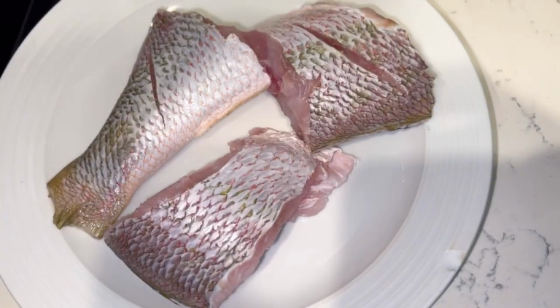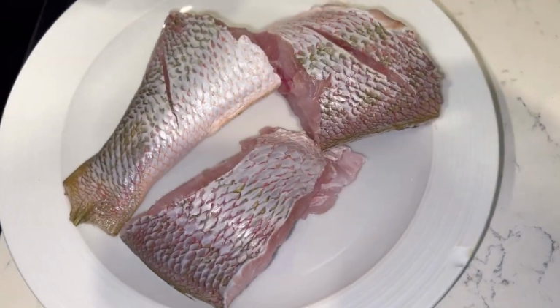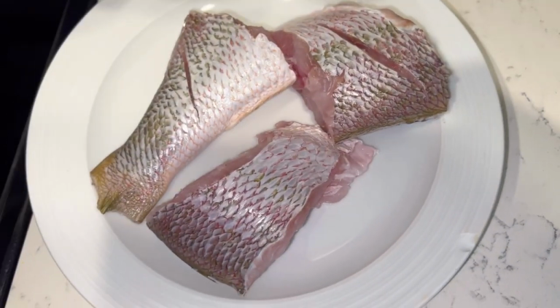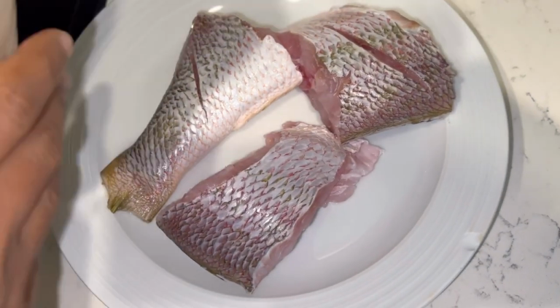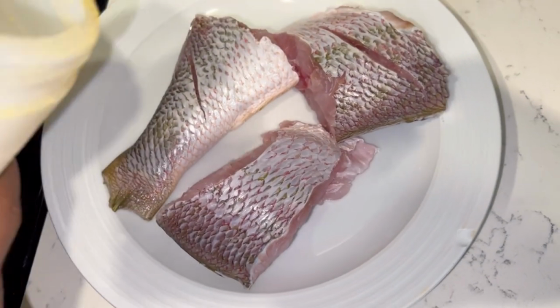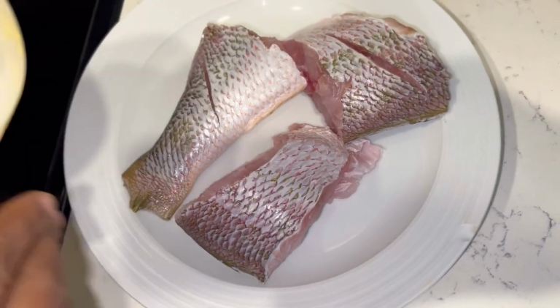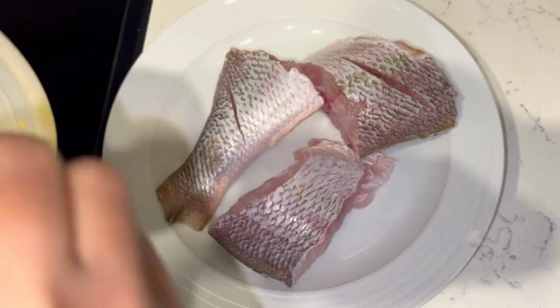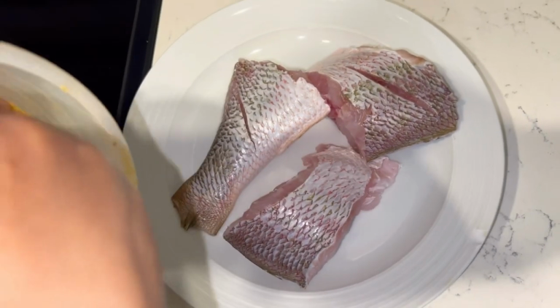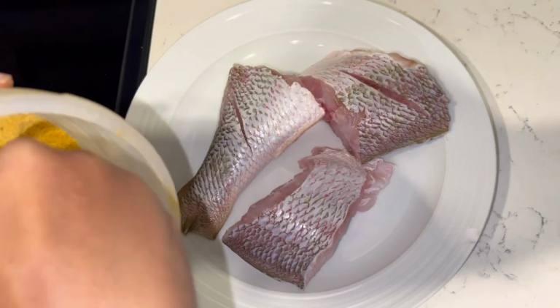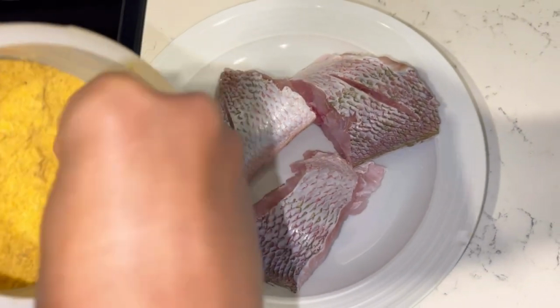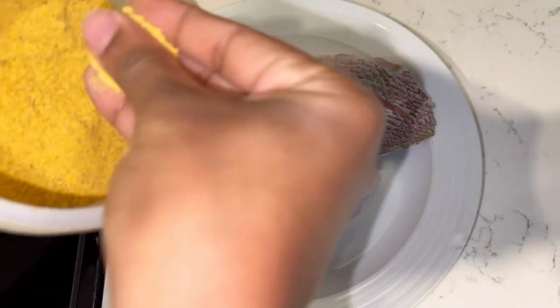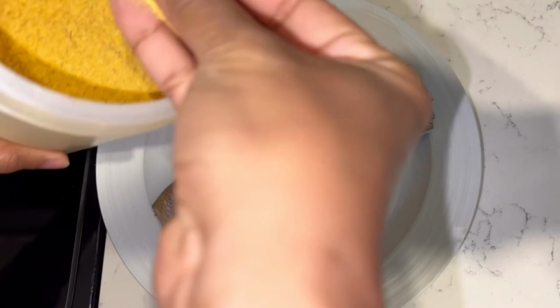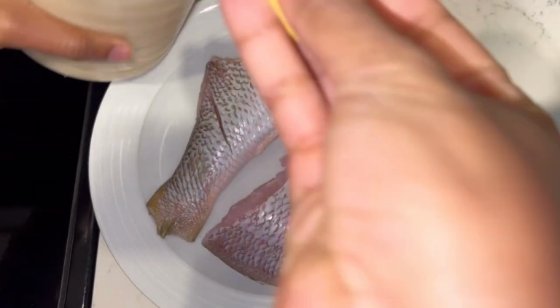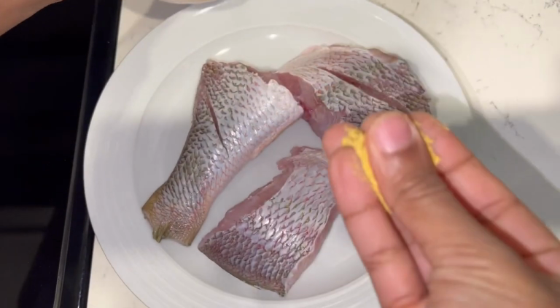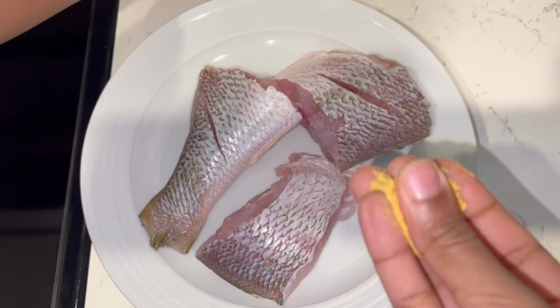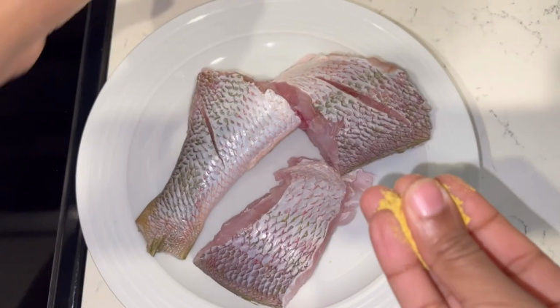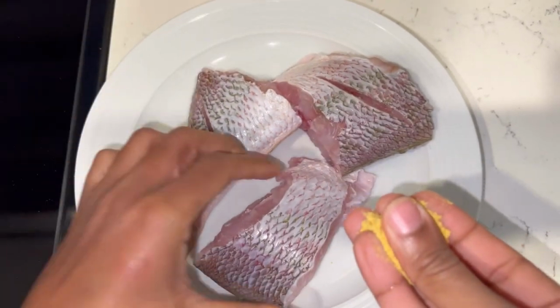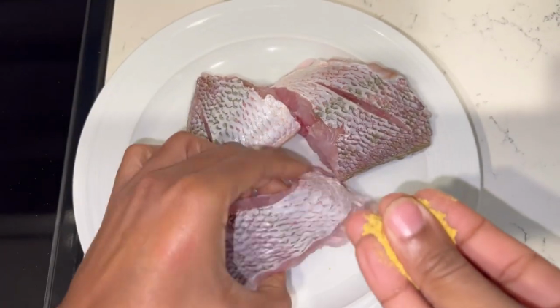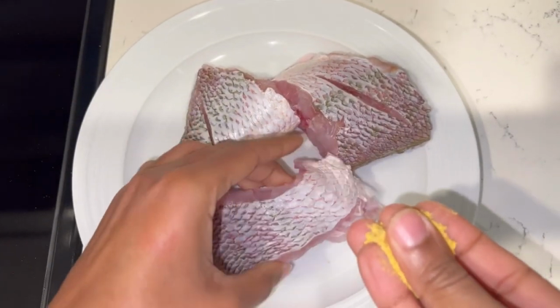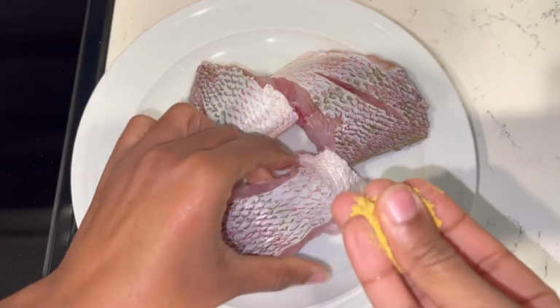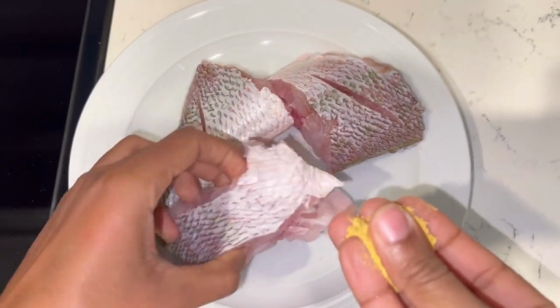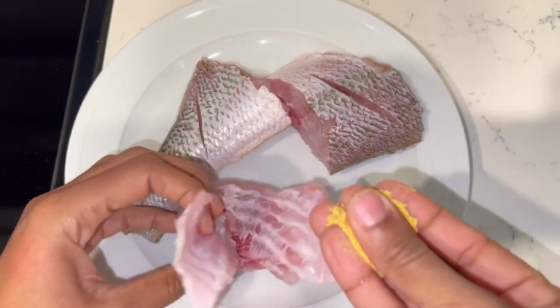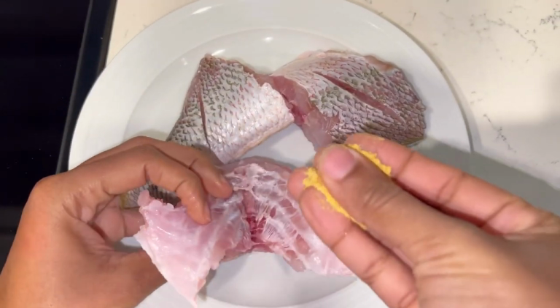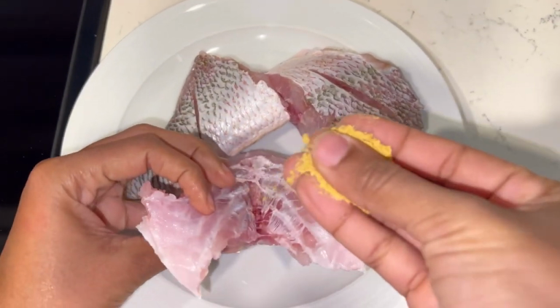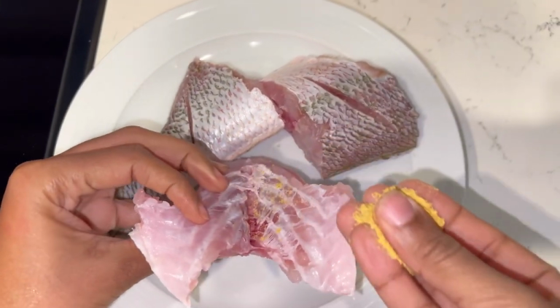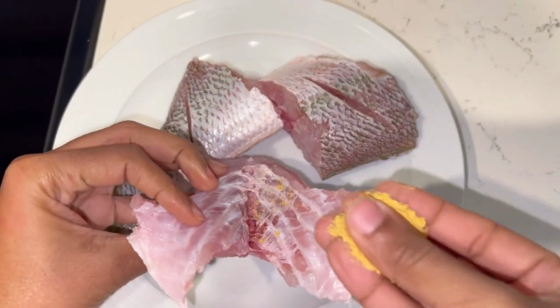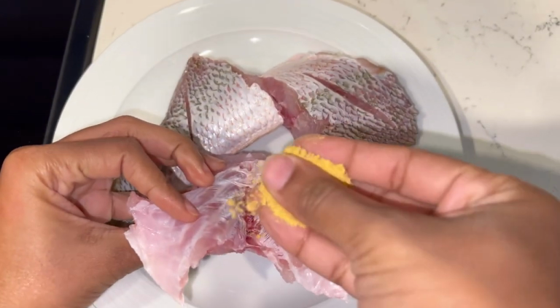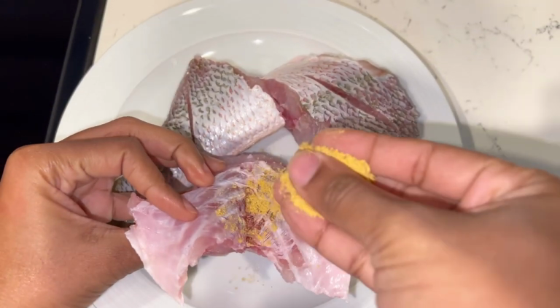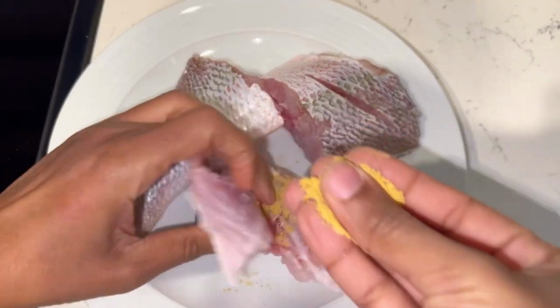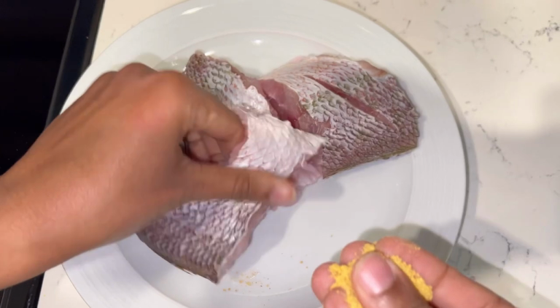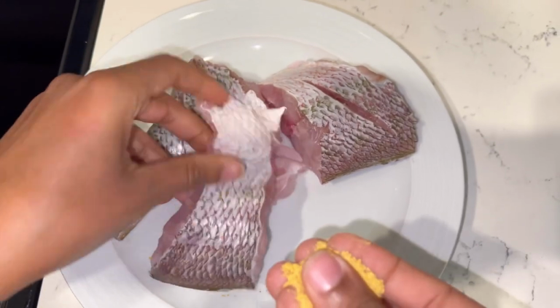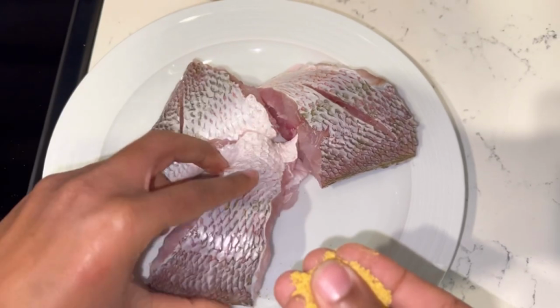The fish that I'll be using is the yellow fin red snapper, and as you can see I already washed and cleaned my fish, so I'm just going to go ahead and season it up.